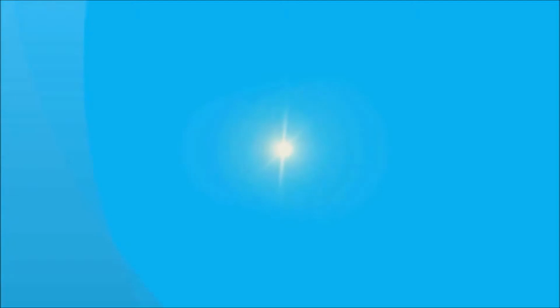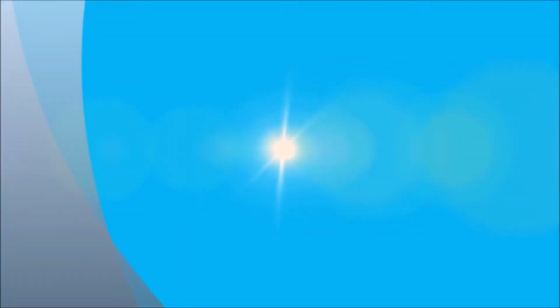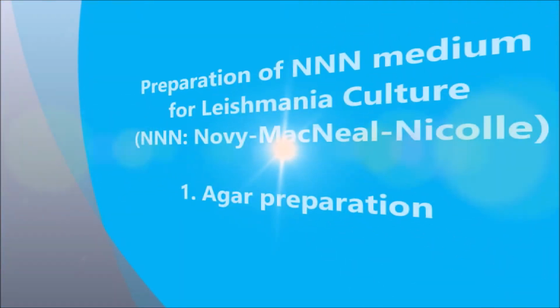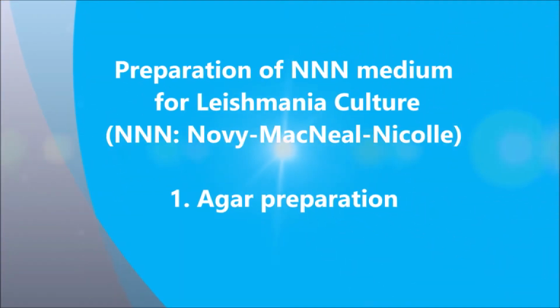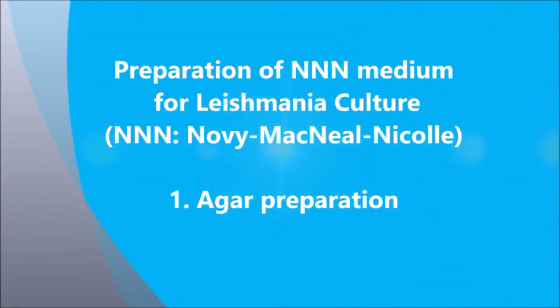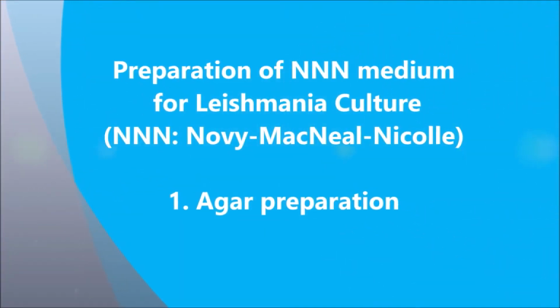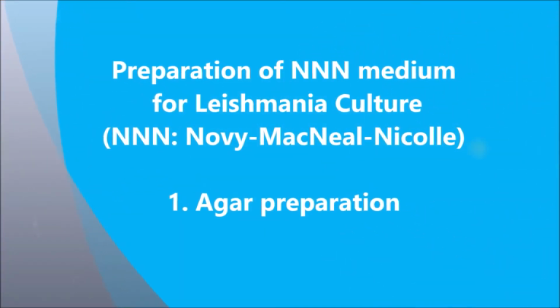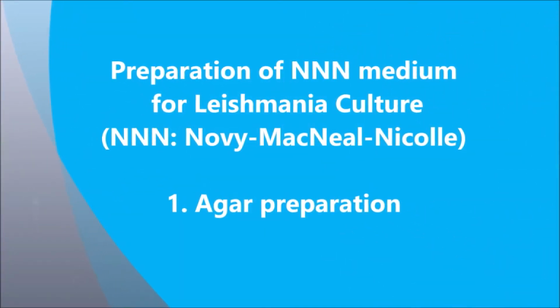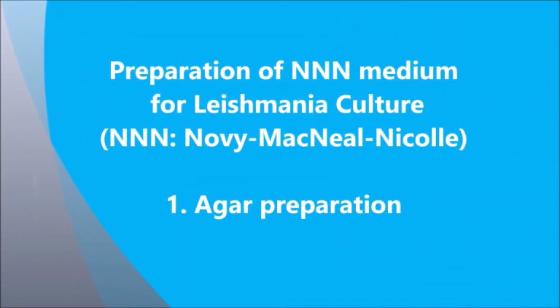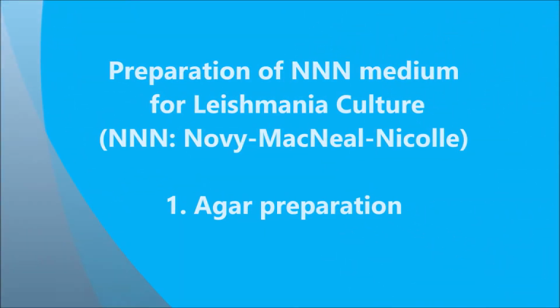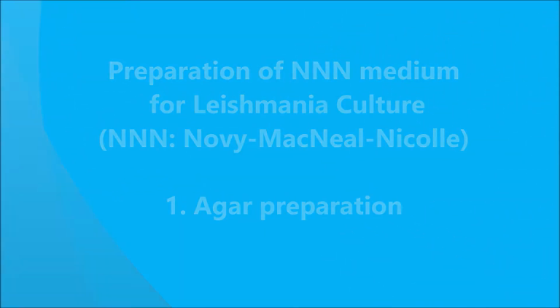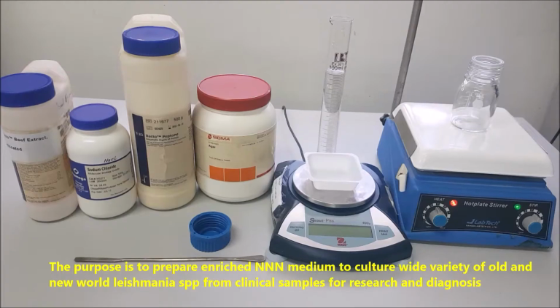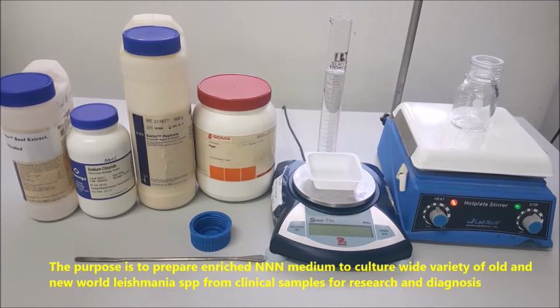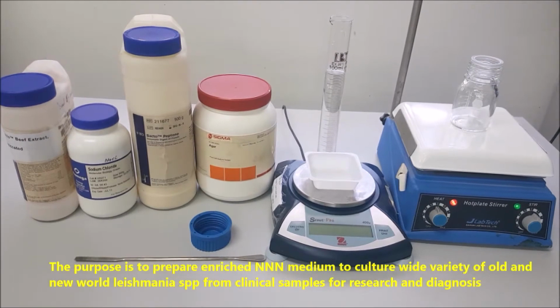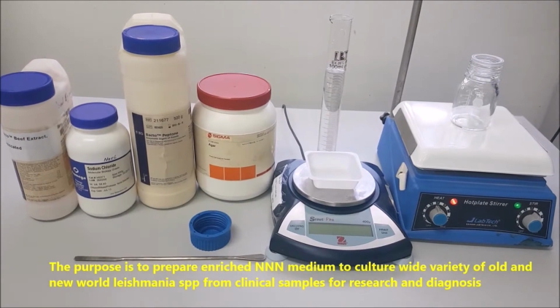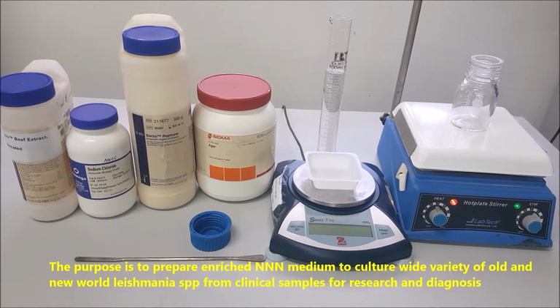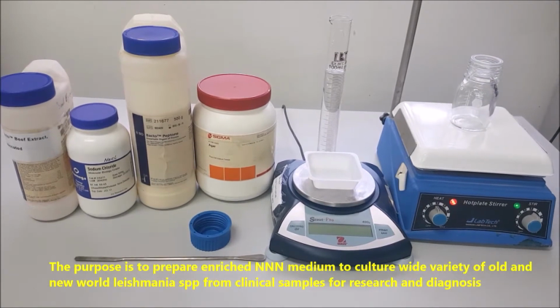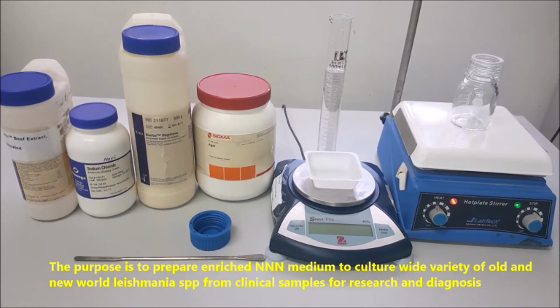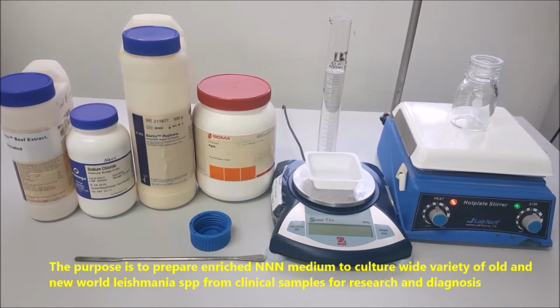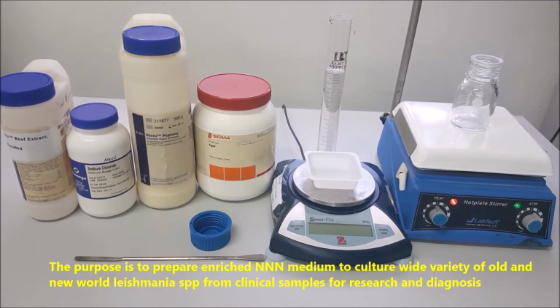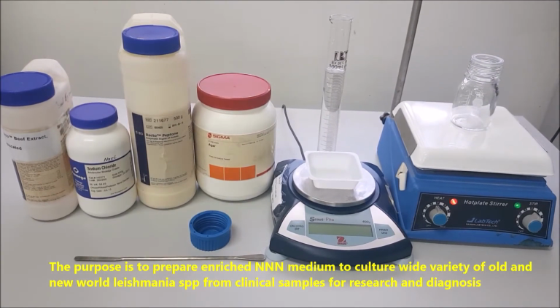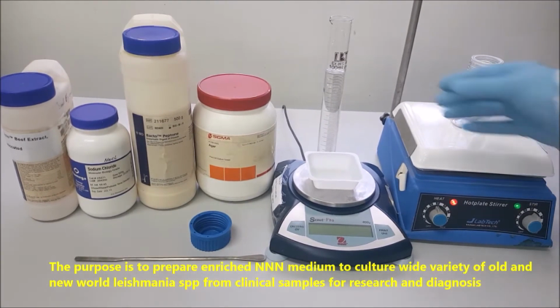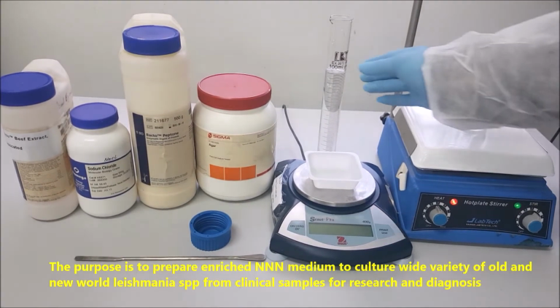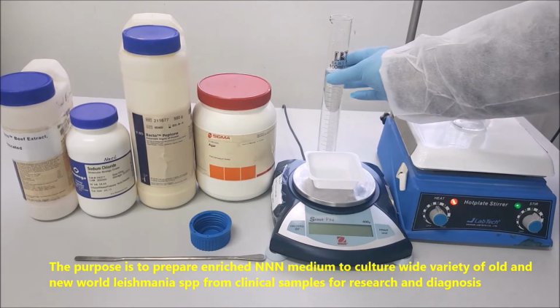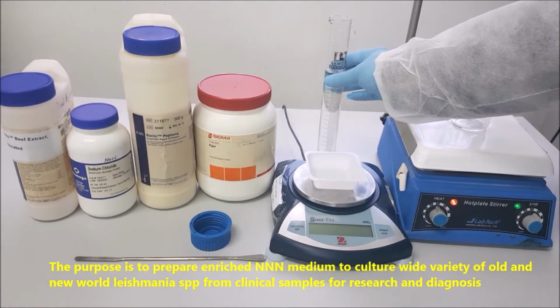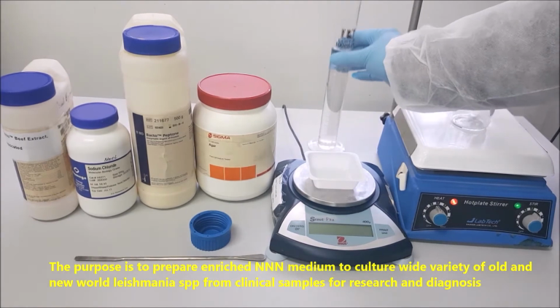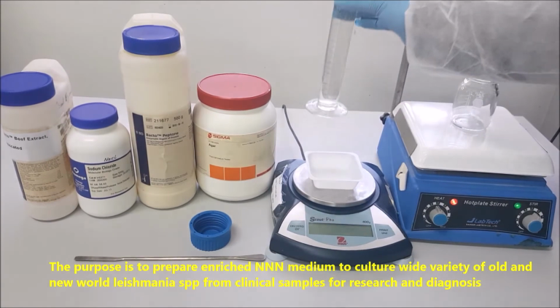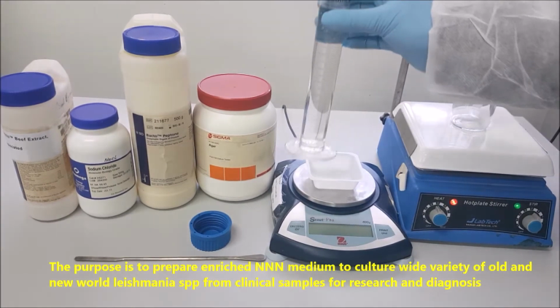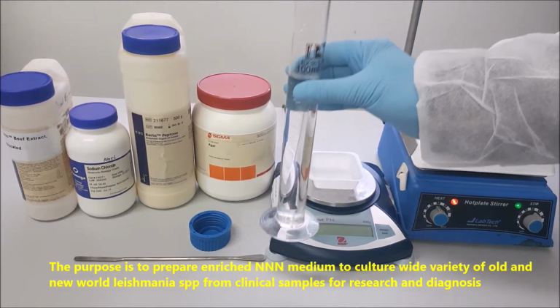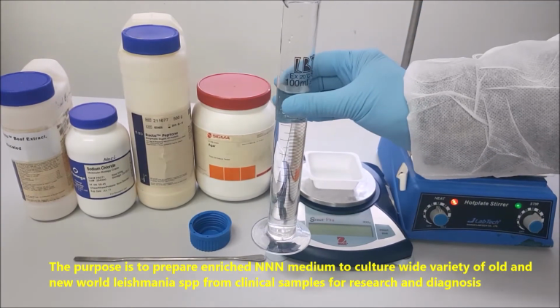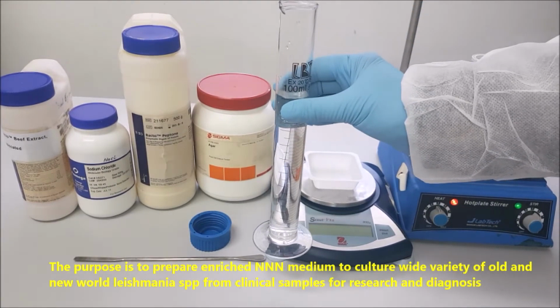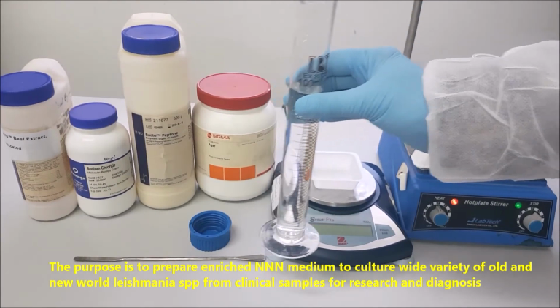Preparation of triple N medium for Leishmania culture. Agar preparation. The purpose is to prepare enriched triple N medium to culture a wide variety of old and new world Leishmania species from clinical samples for research and diagnosis.